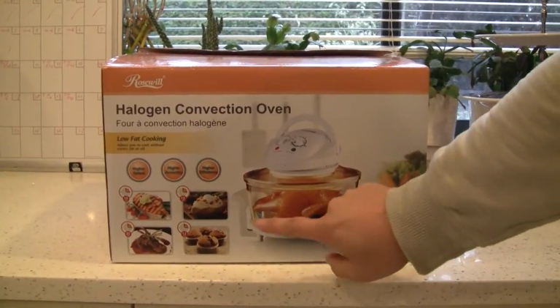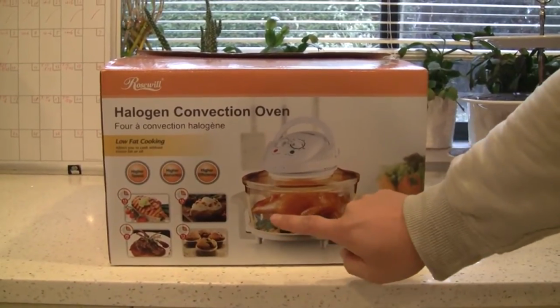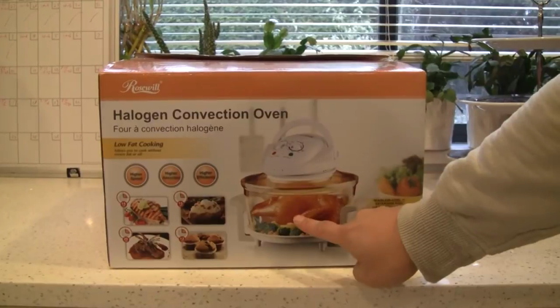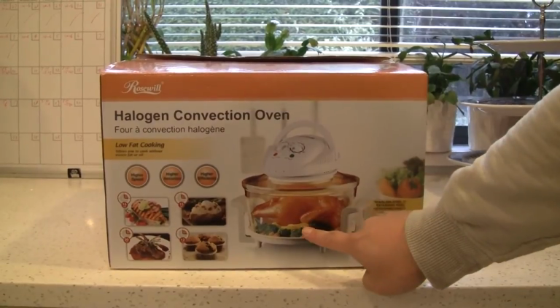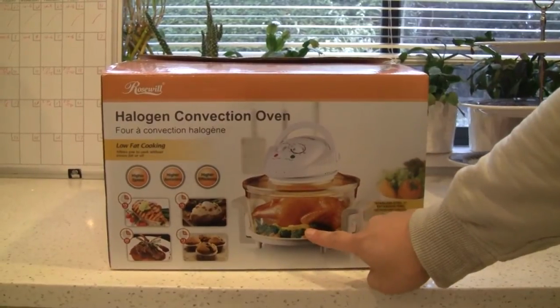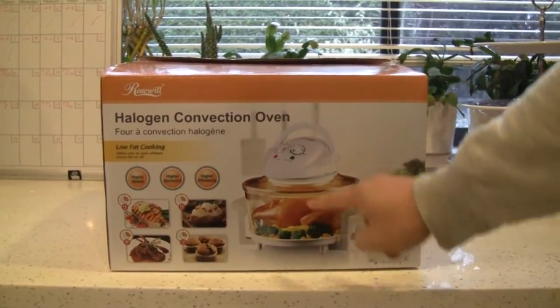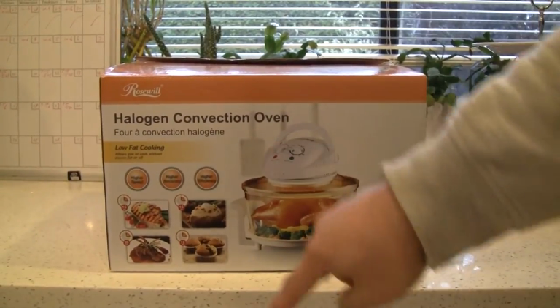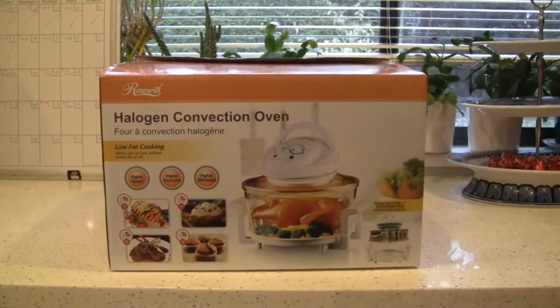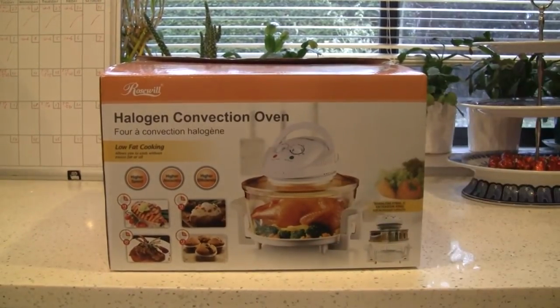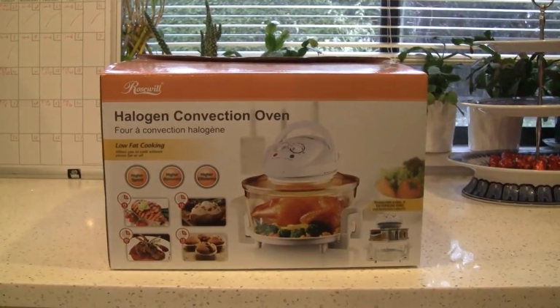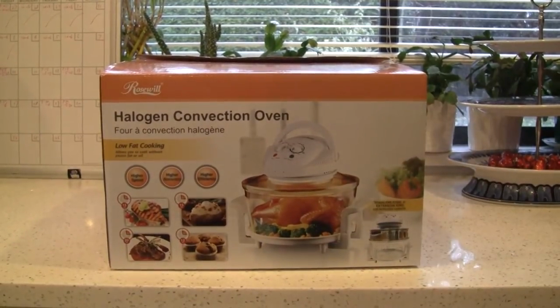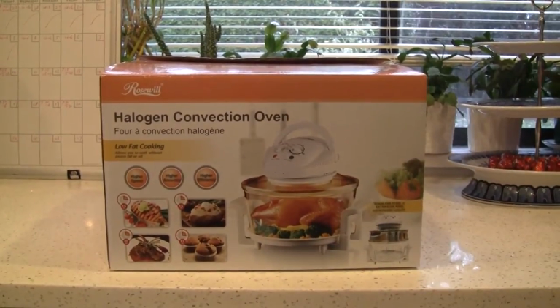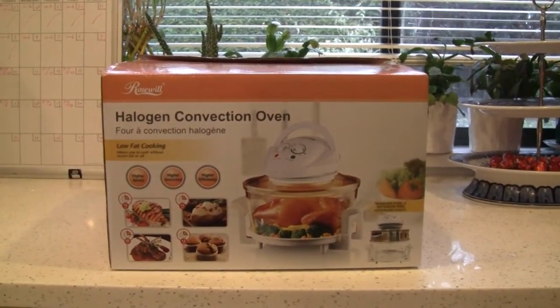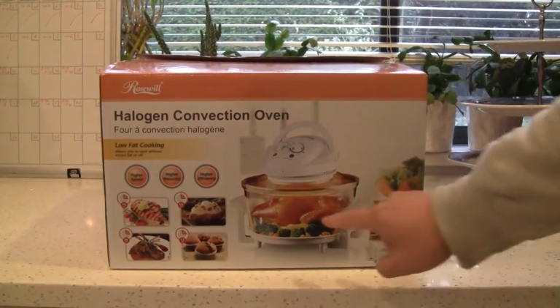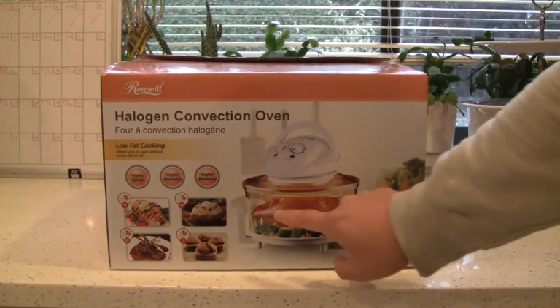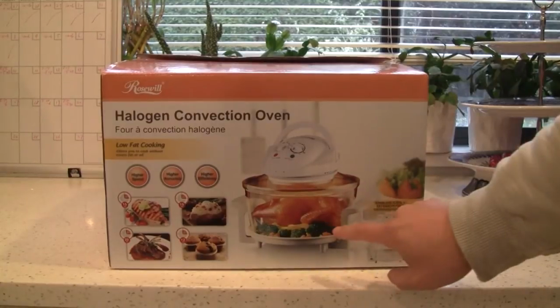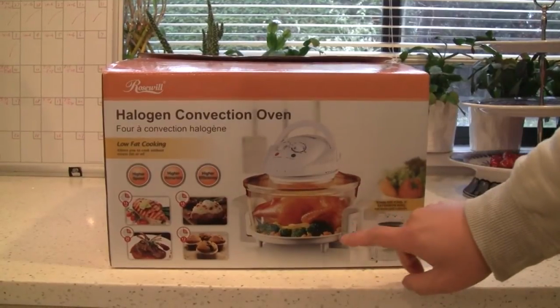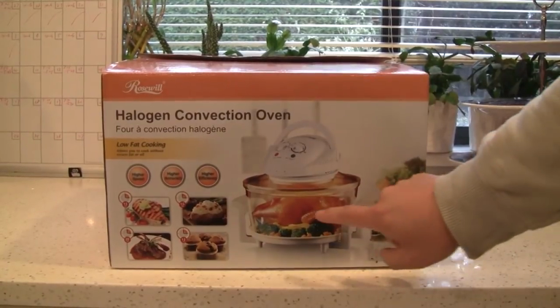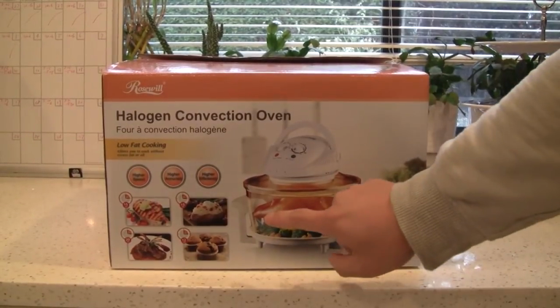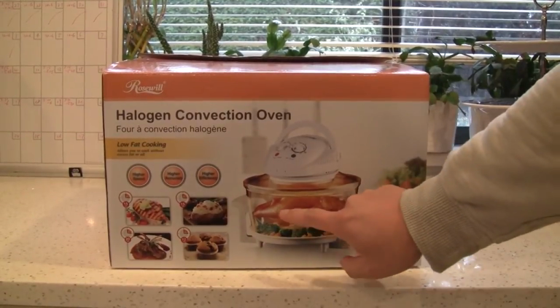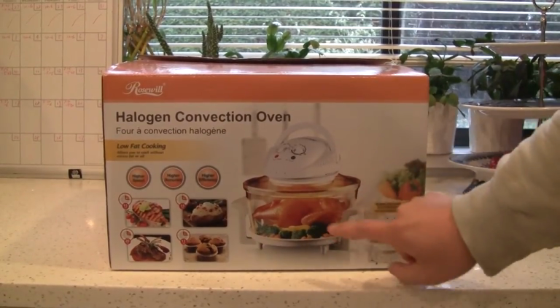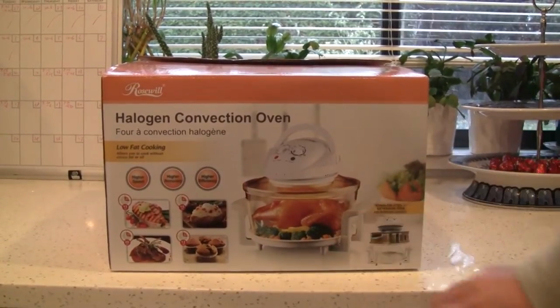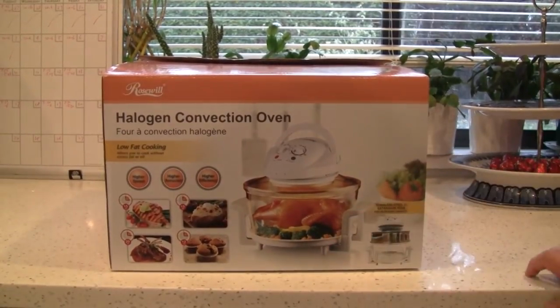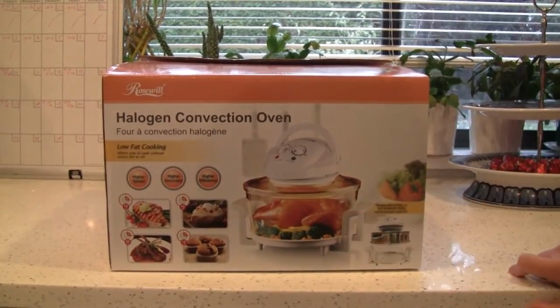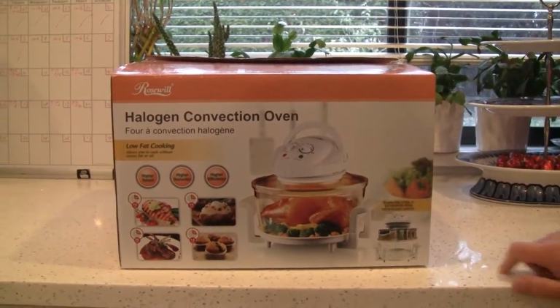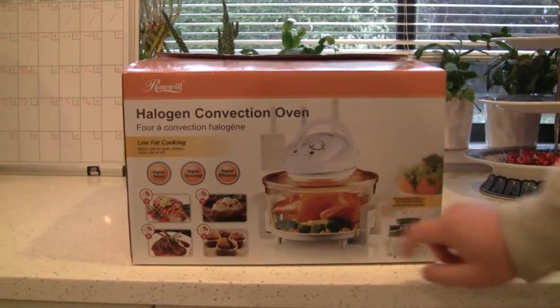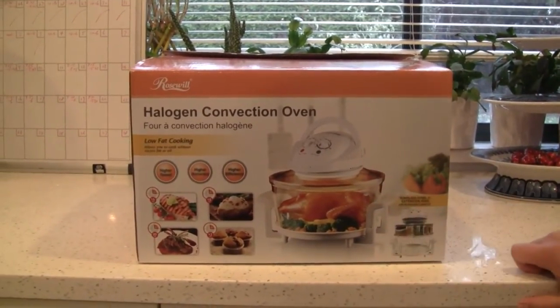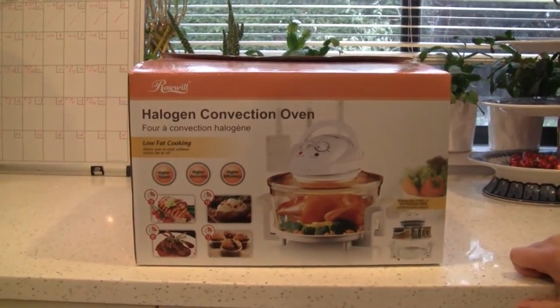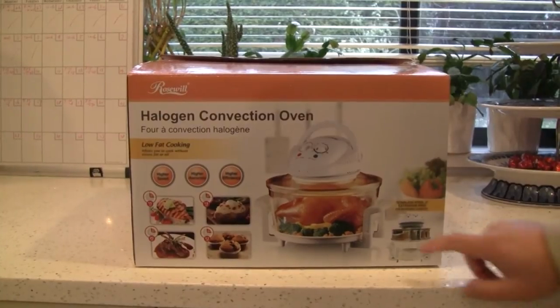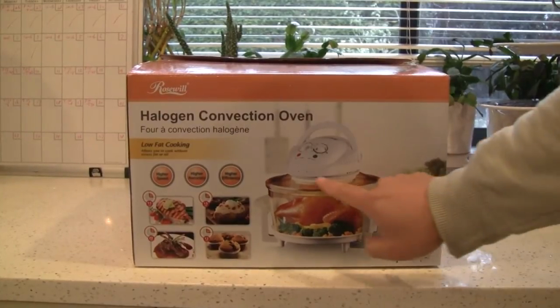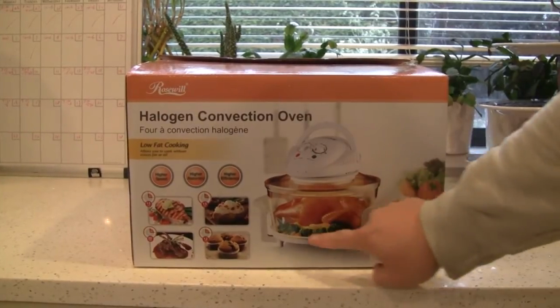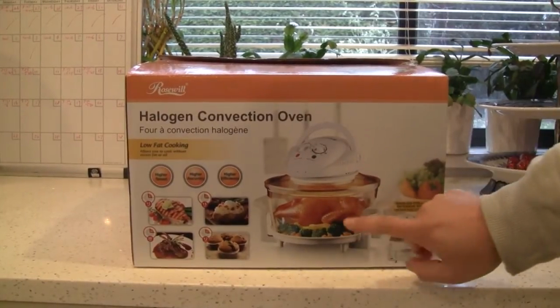So you can cook a whole chicken in here, compared to the air fryer, which can probably only do some chicken legs. I've done a video about legs, drumsticks, and chicken wings. But this can cook a whole chicken.